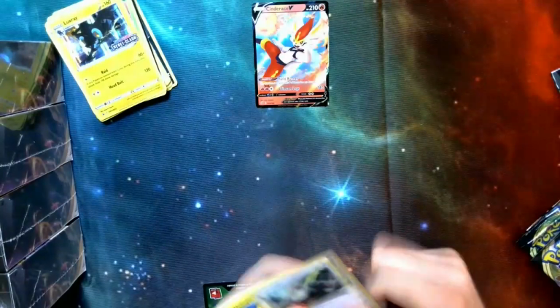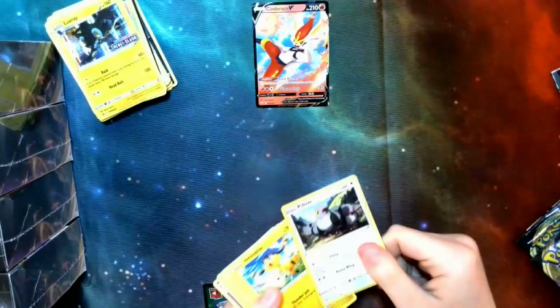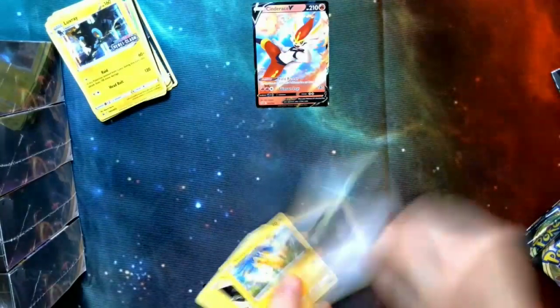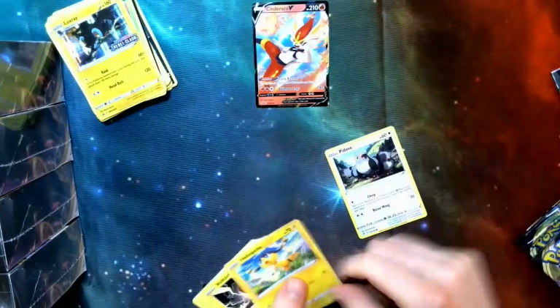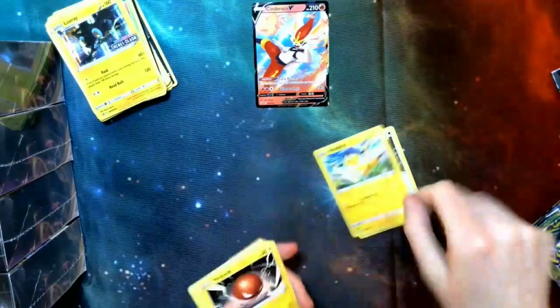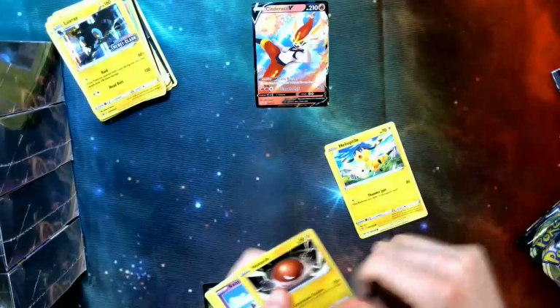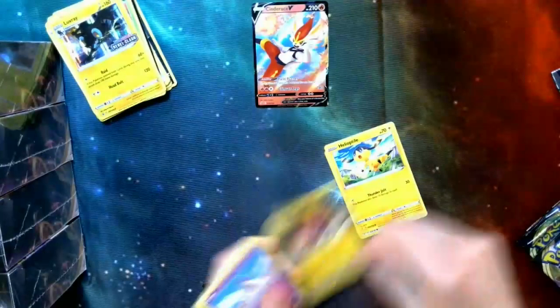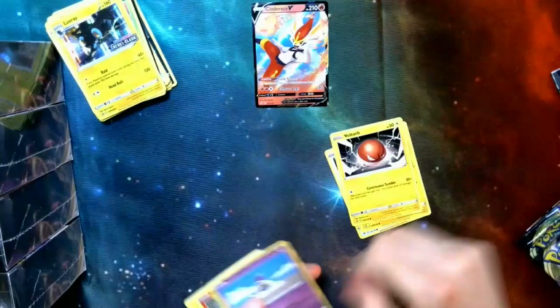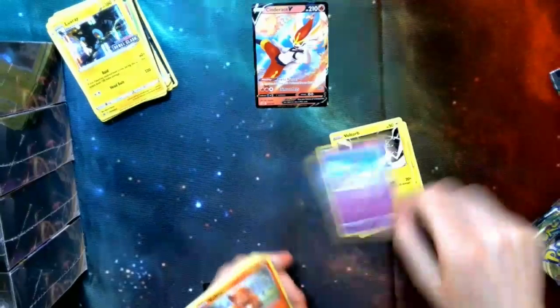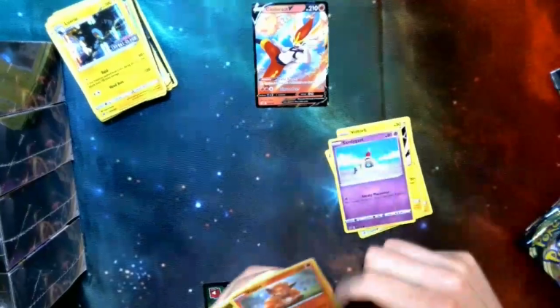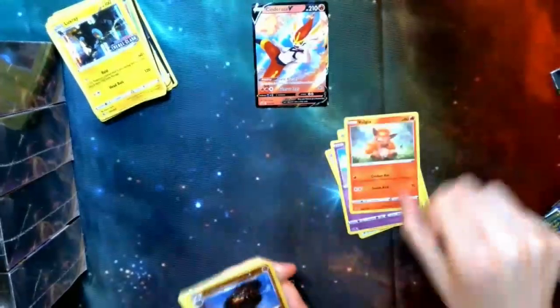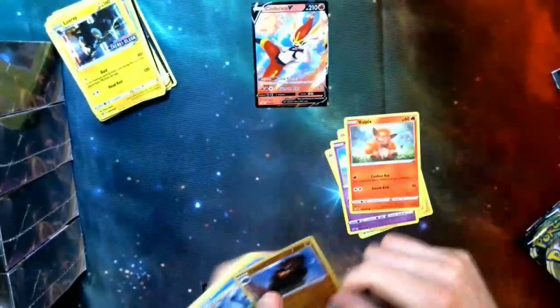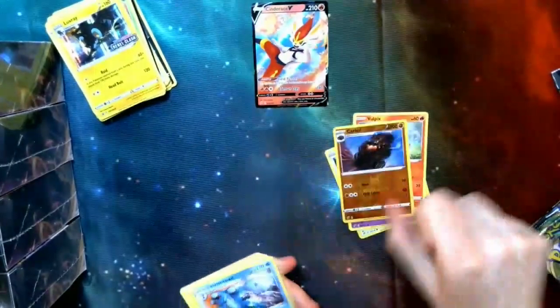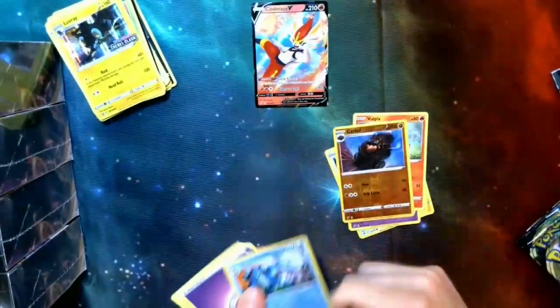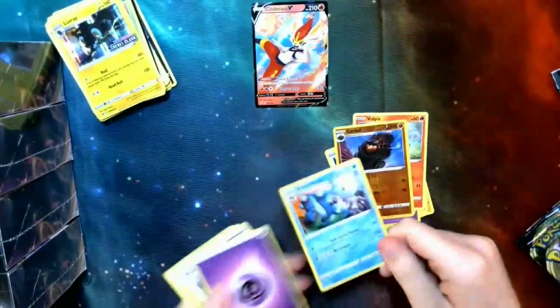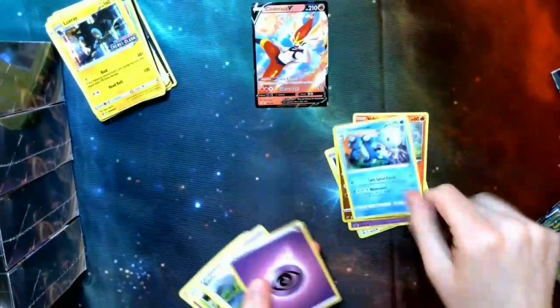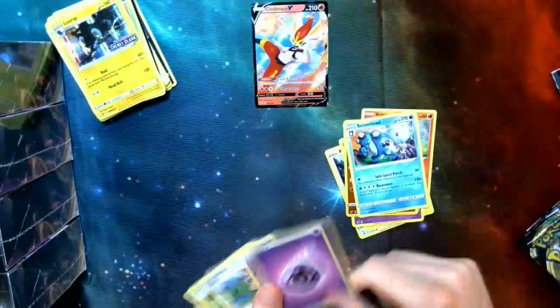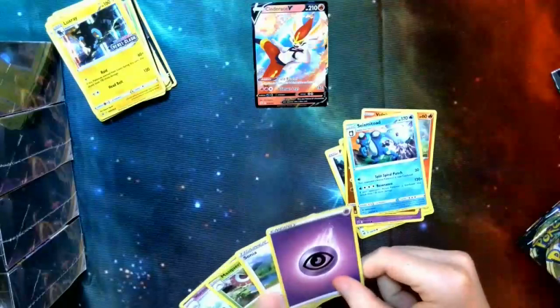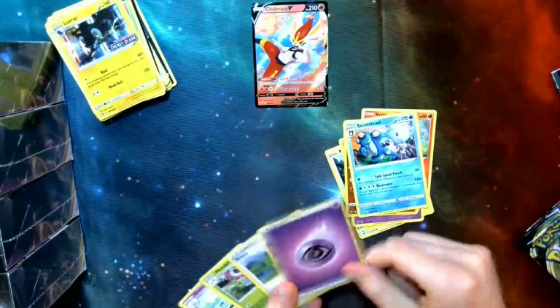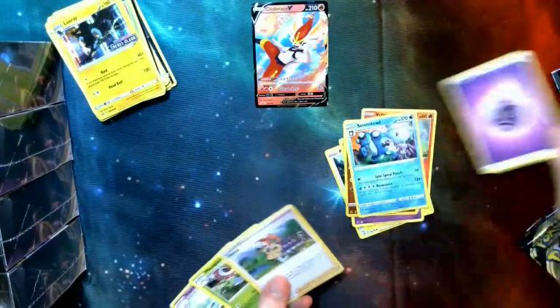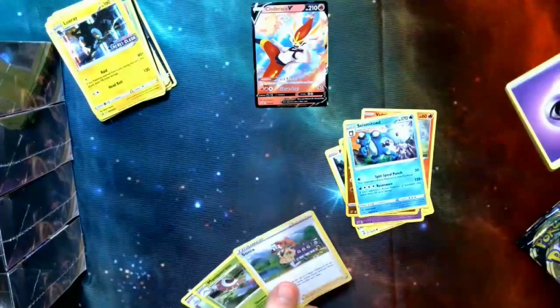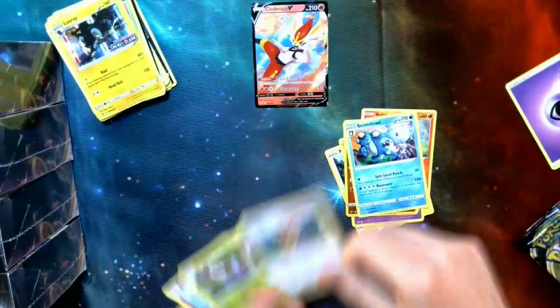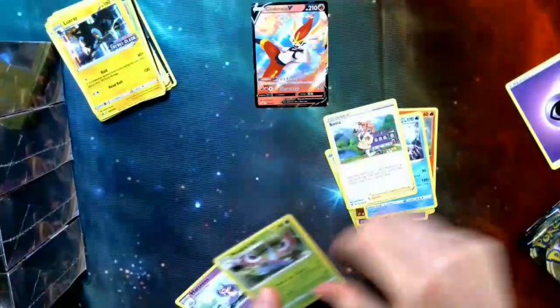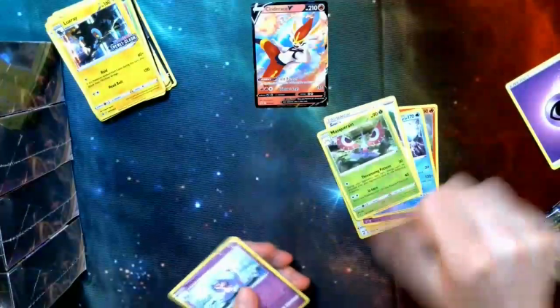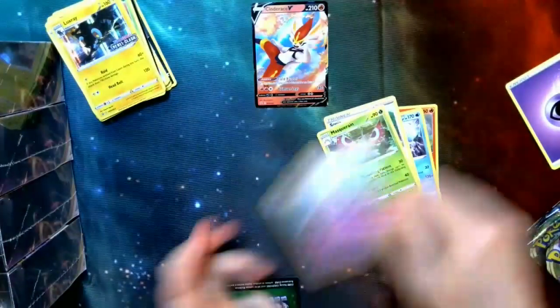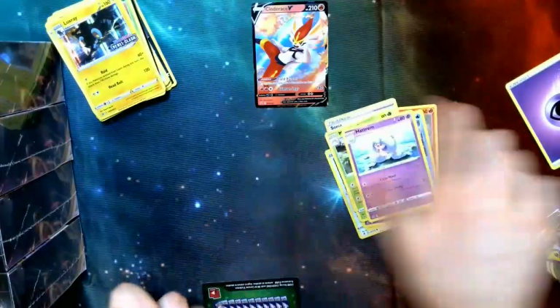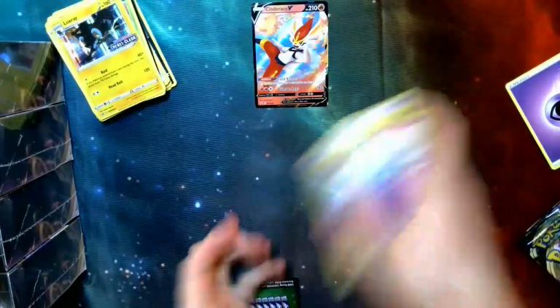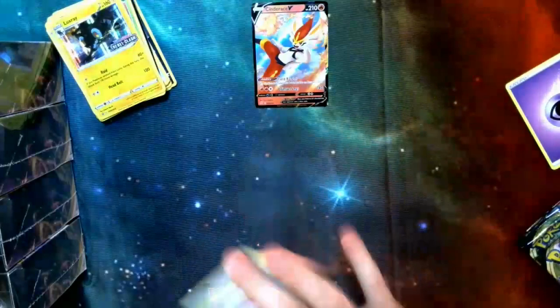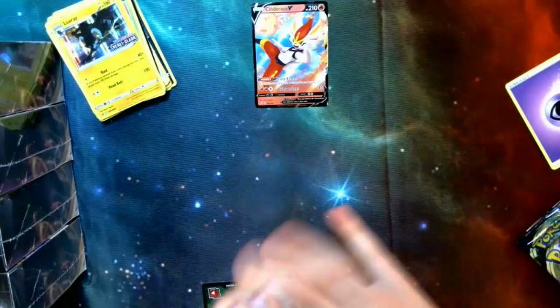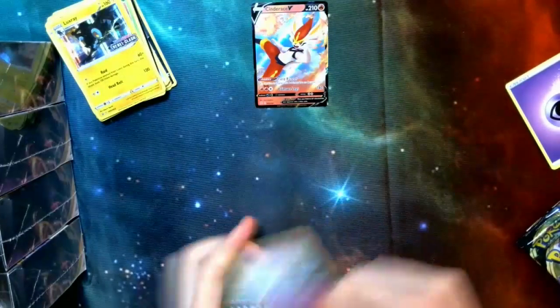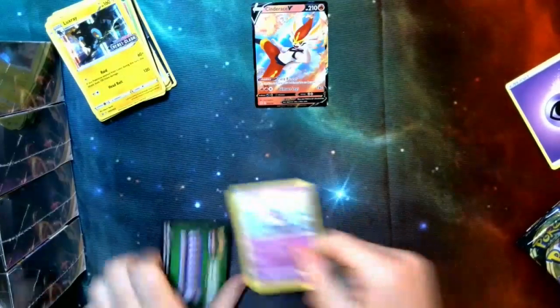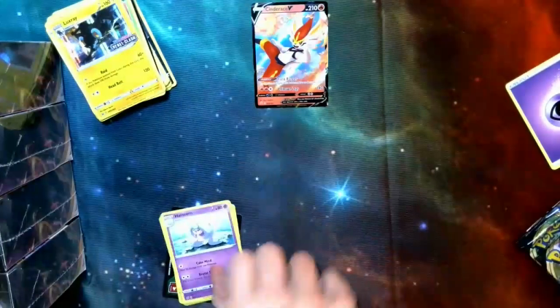We've got a Pidove, Helioptile, Voltorb, Sandygast, Vulpix, Coalossal again, Seismitoad — nice, cool one. That's going to be some pretty fun. Psychic Energy, Sonya, Masquerade, and Hatterene — not bad. Hopefully we'll get some better ones though.